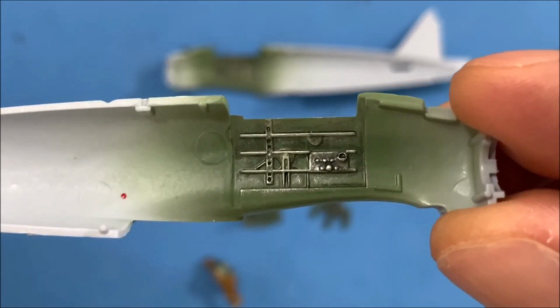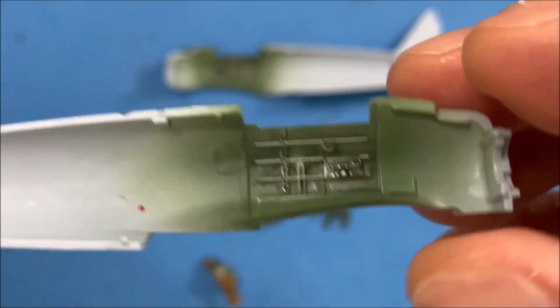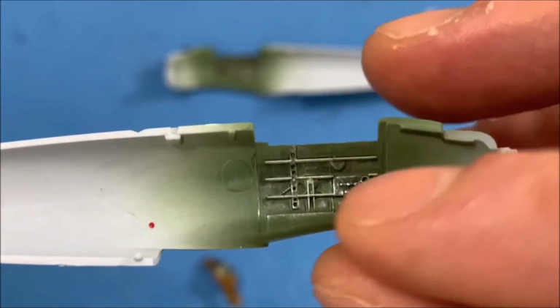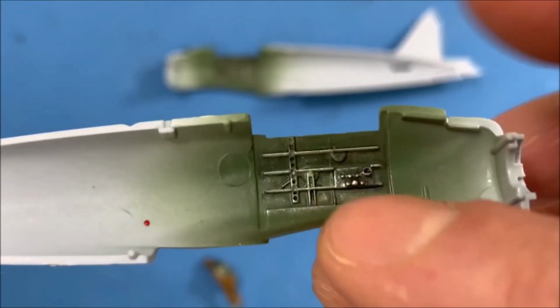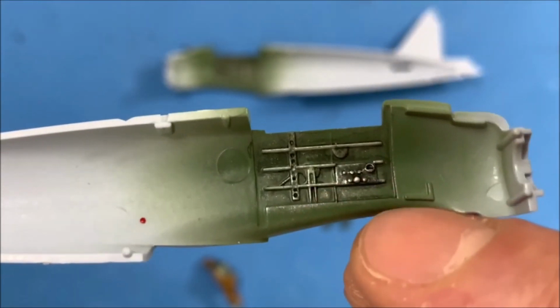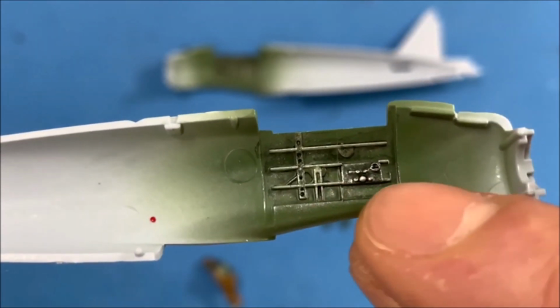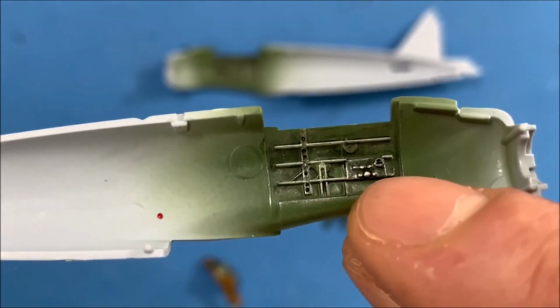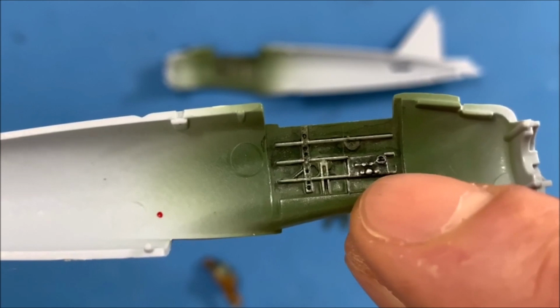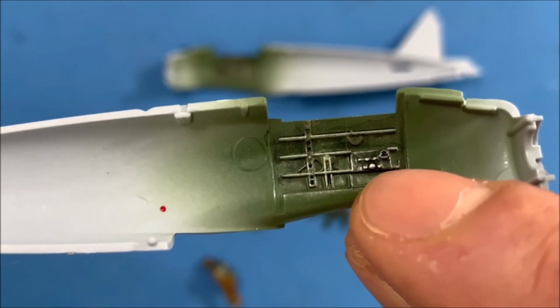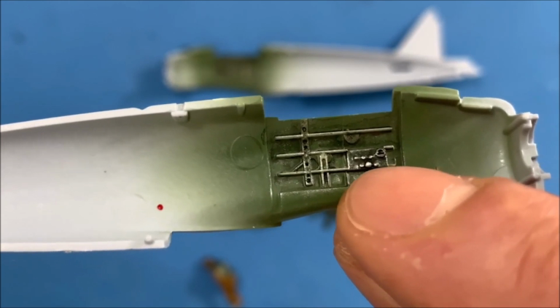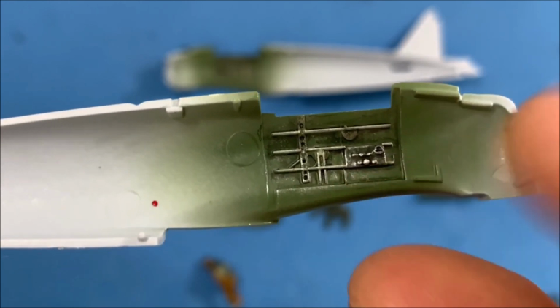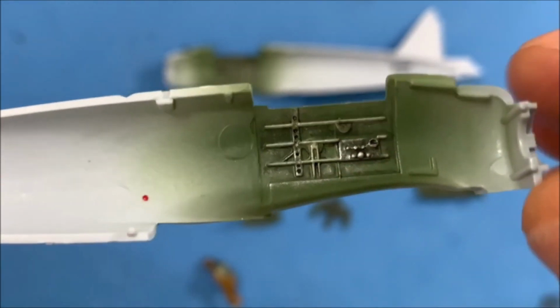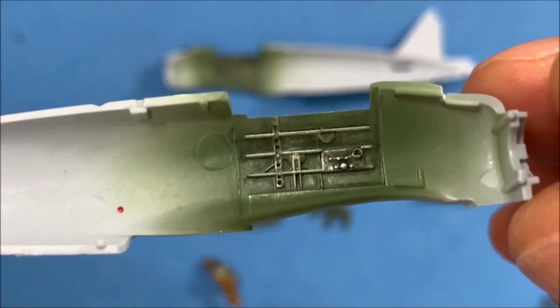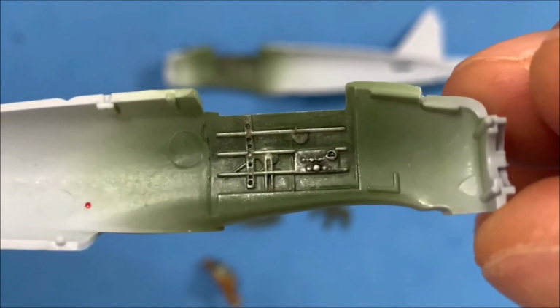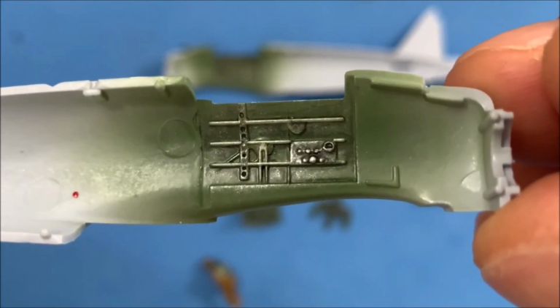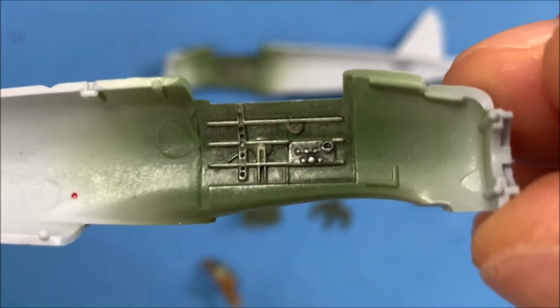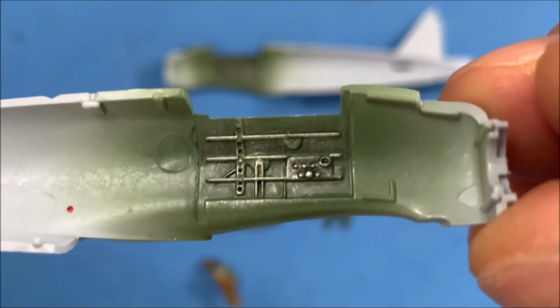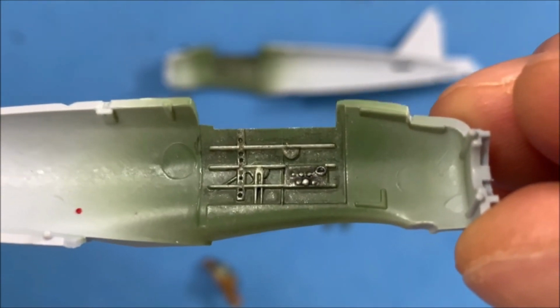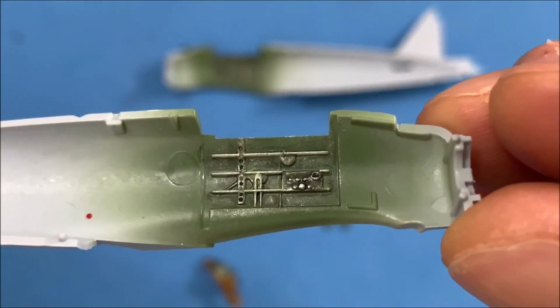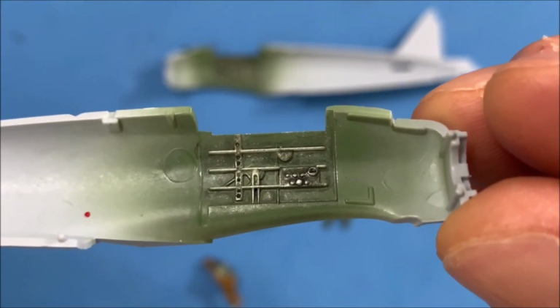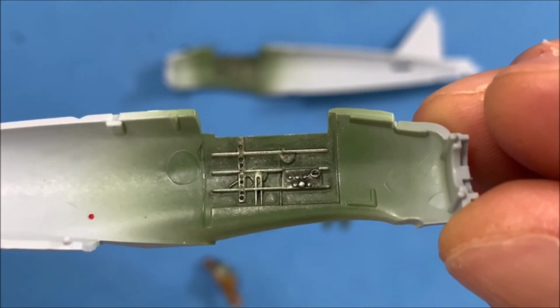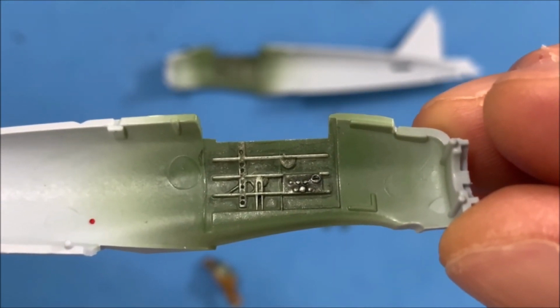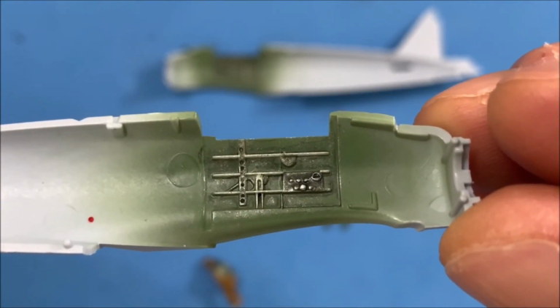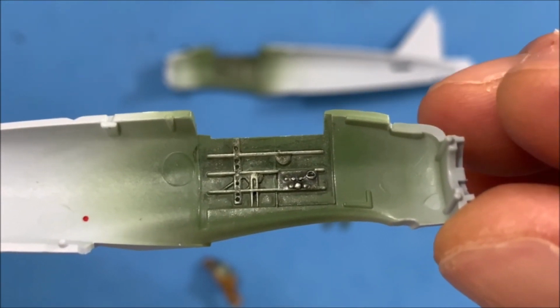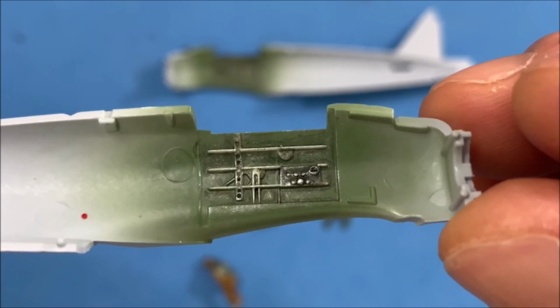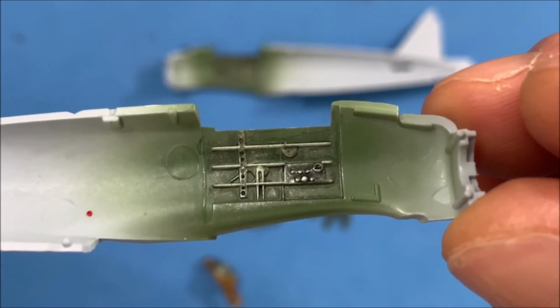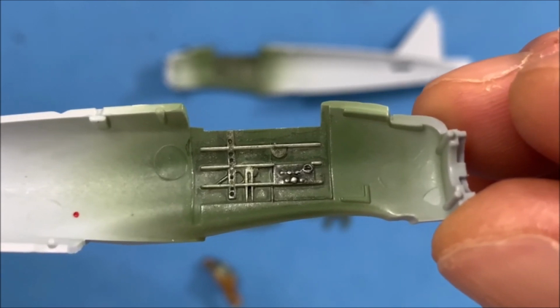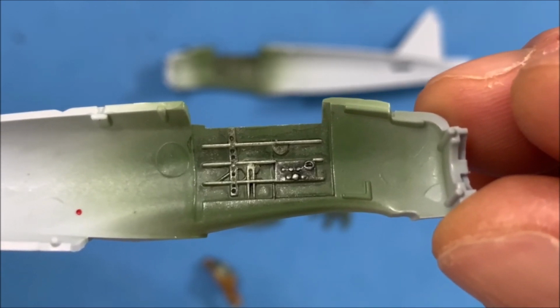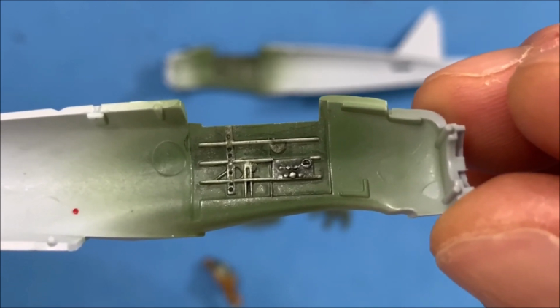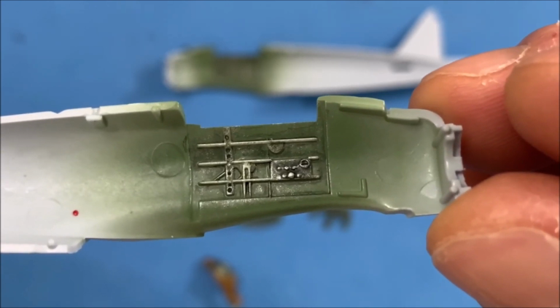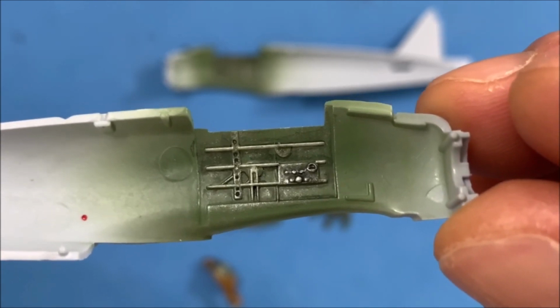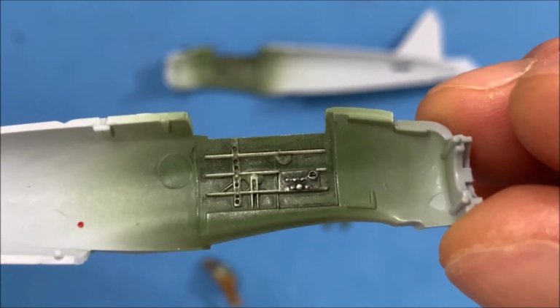And then I painted this — I don't know what this is, maybe a radio box of some sort. I did that in a dark green, a really dark green.